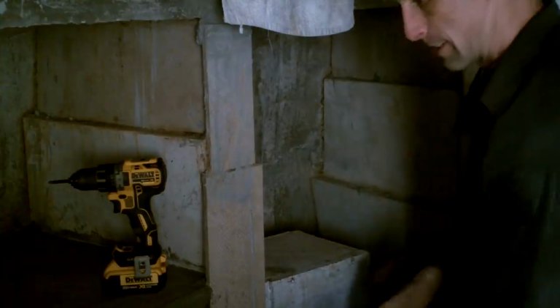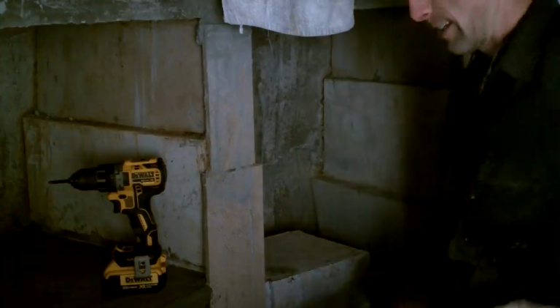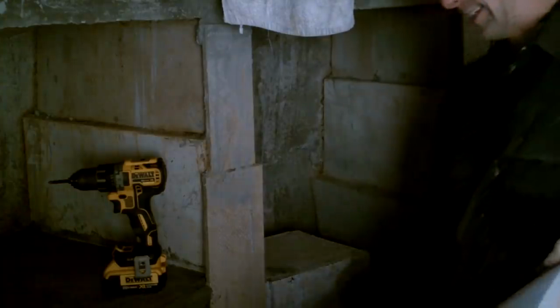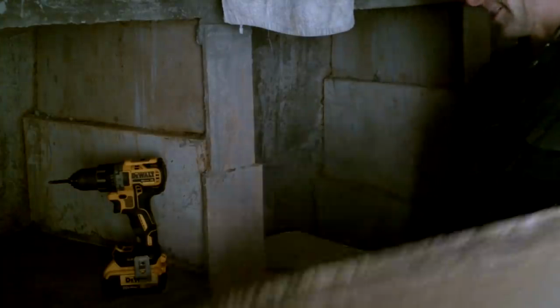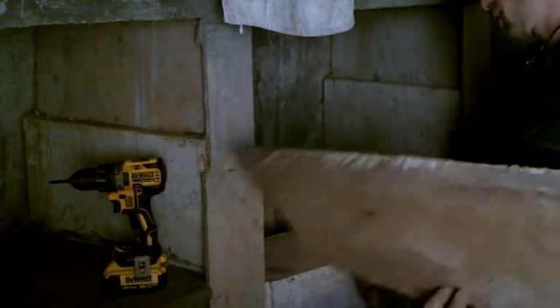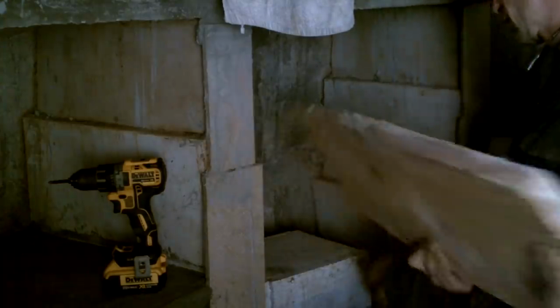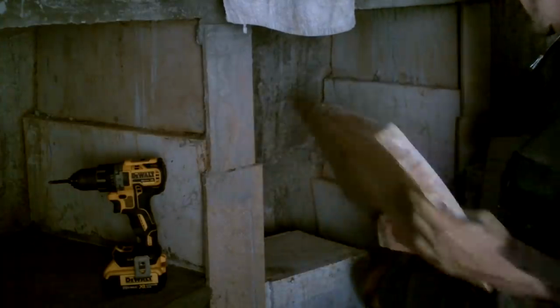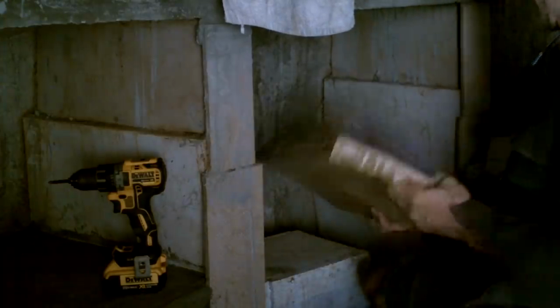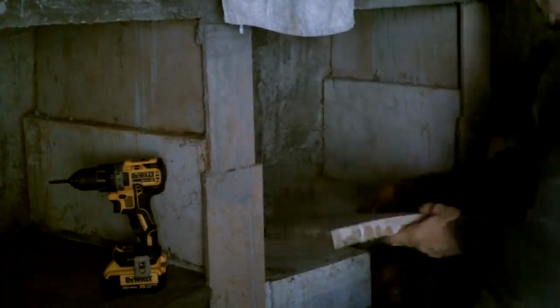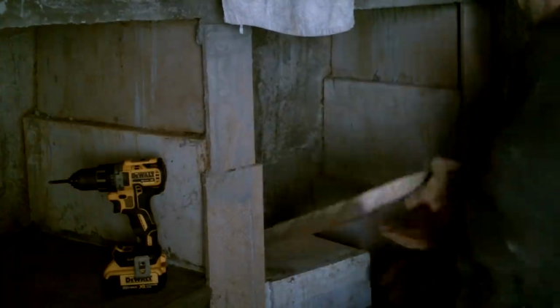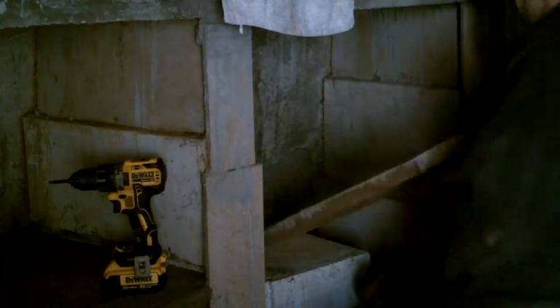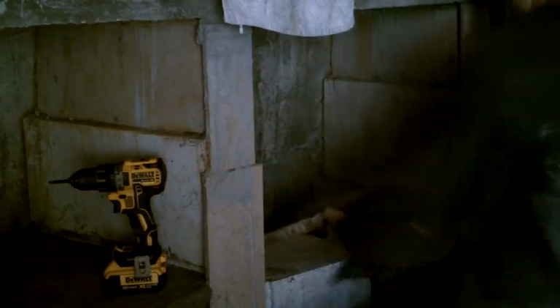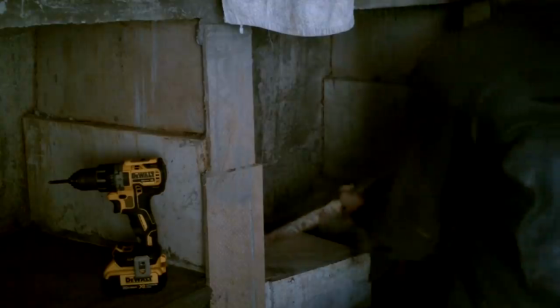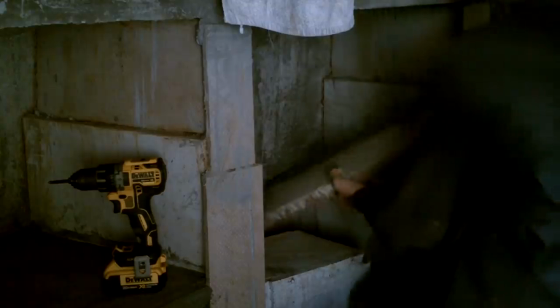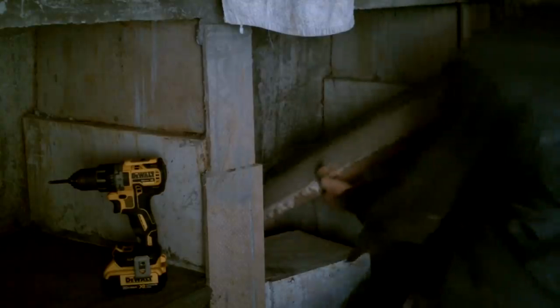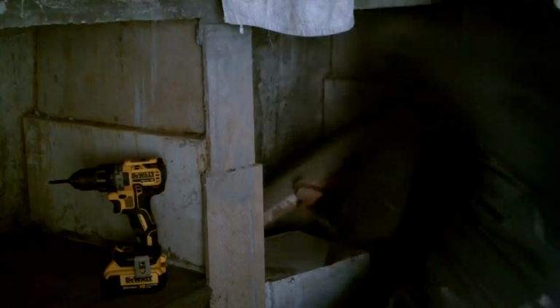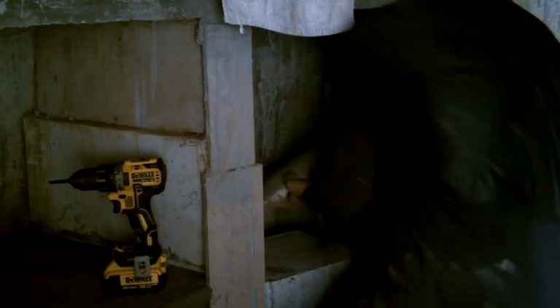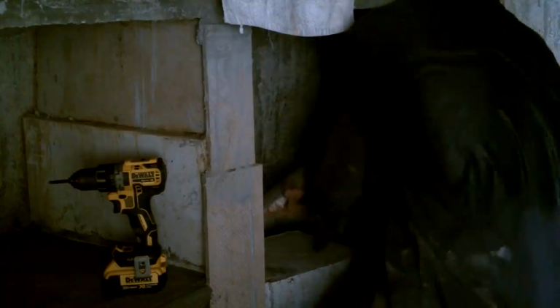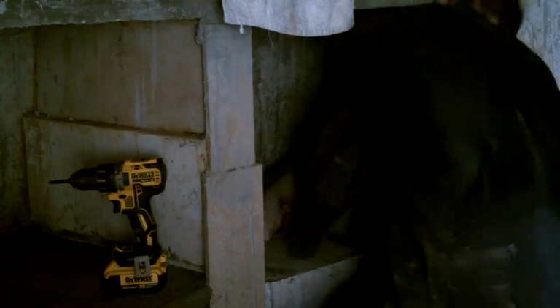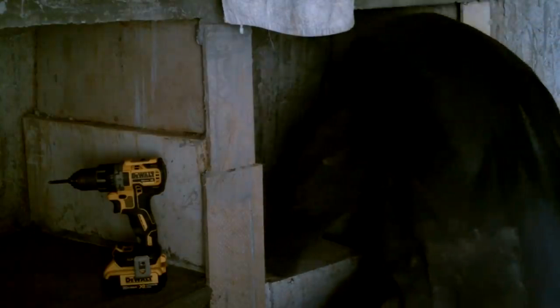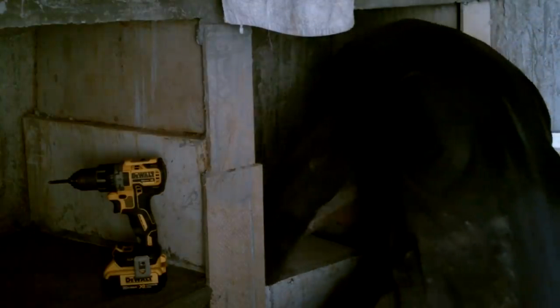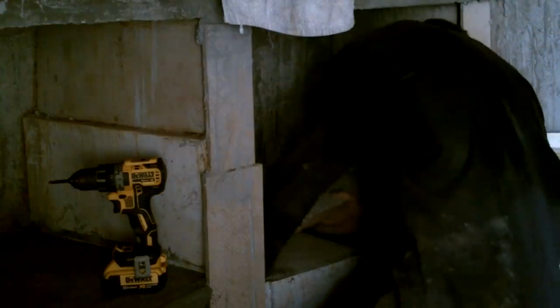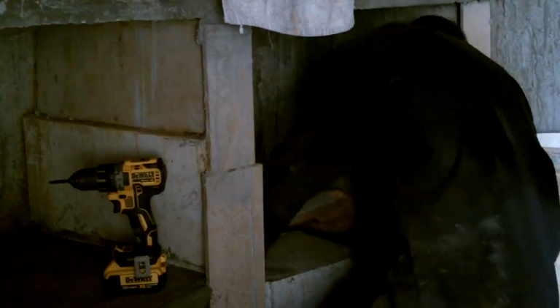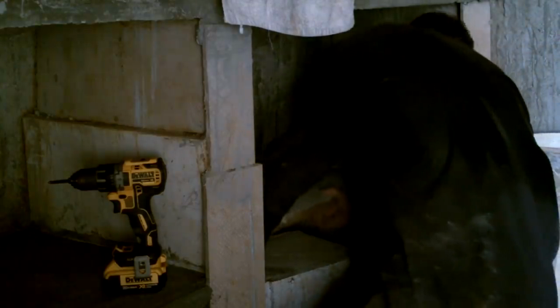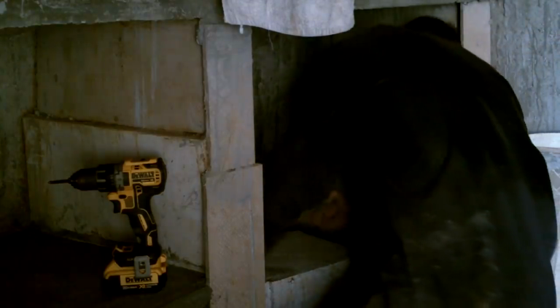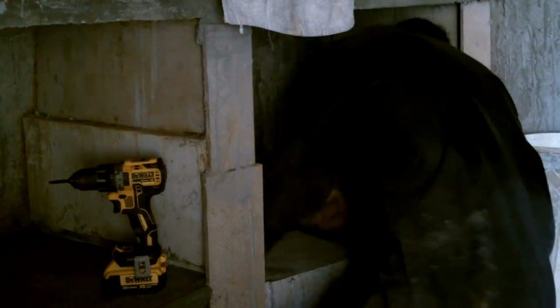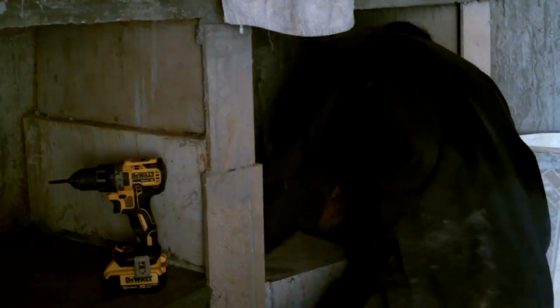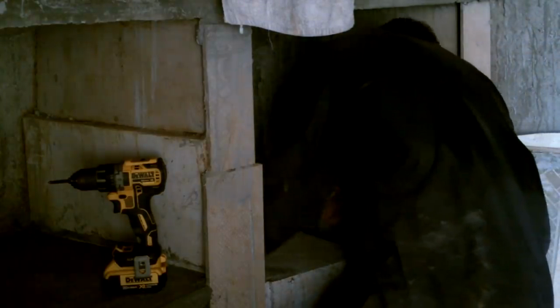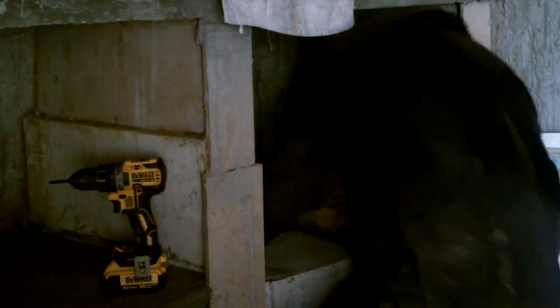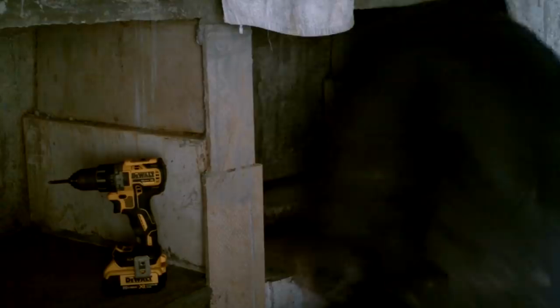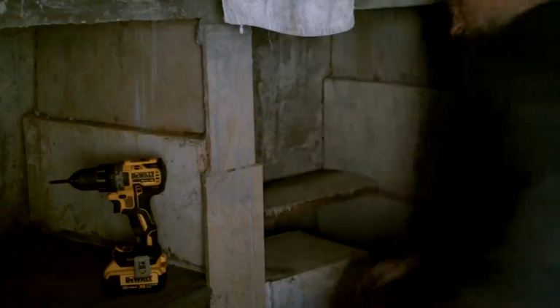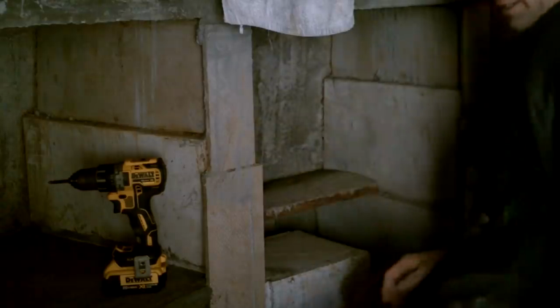Alright, let's check if these fit first. Need to cut some off that one.